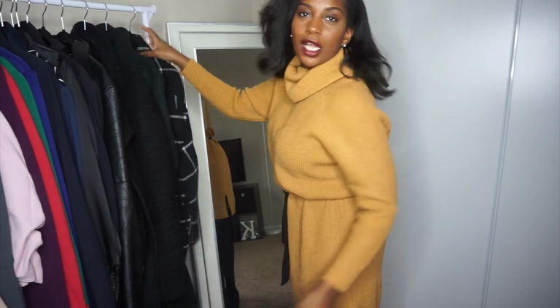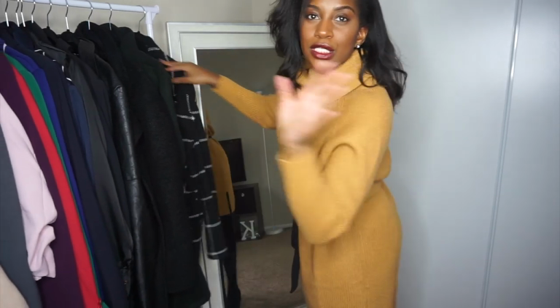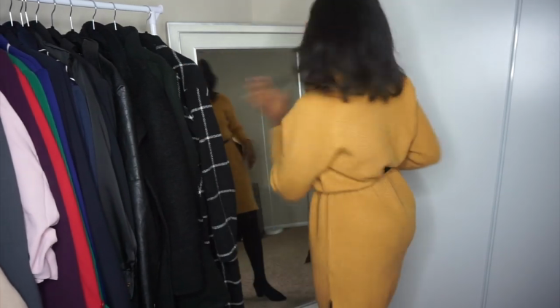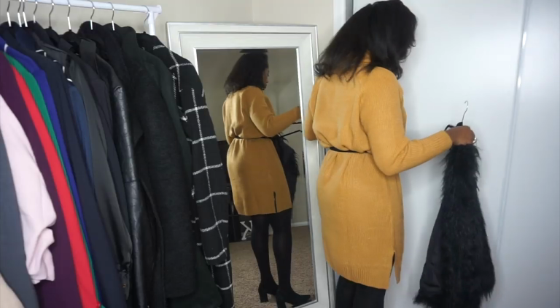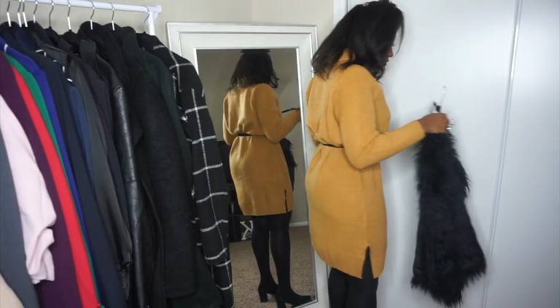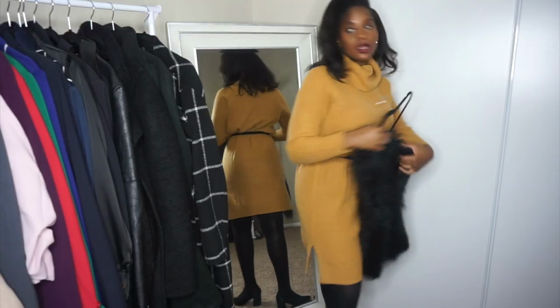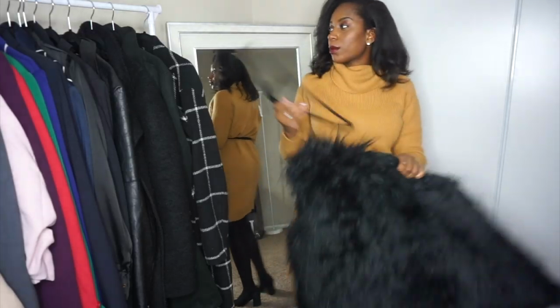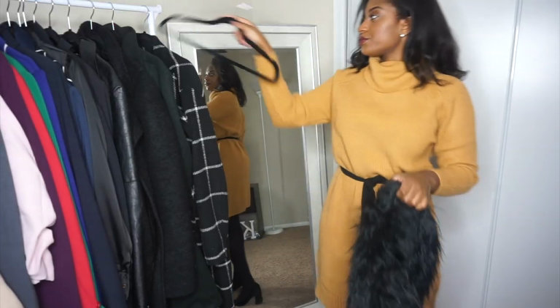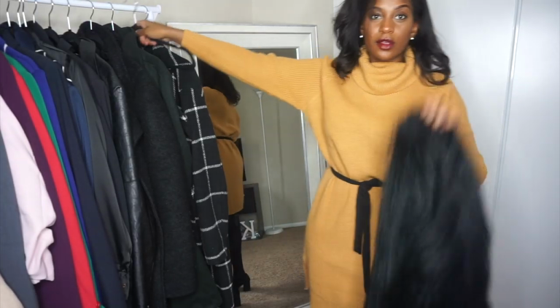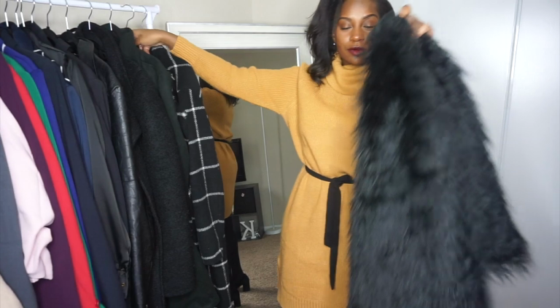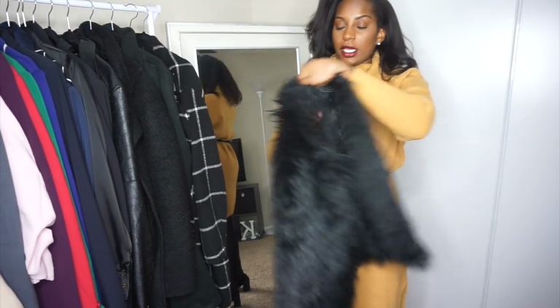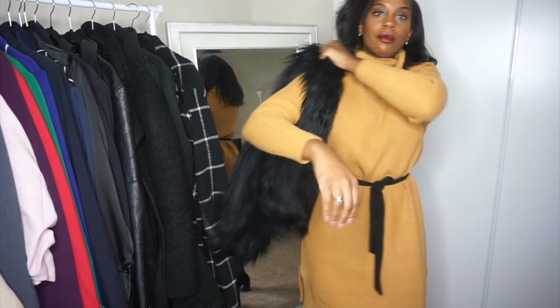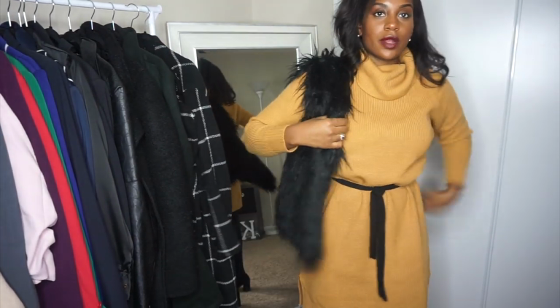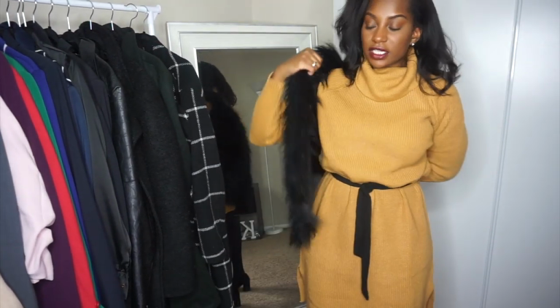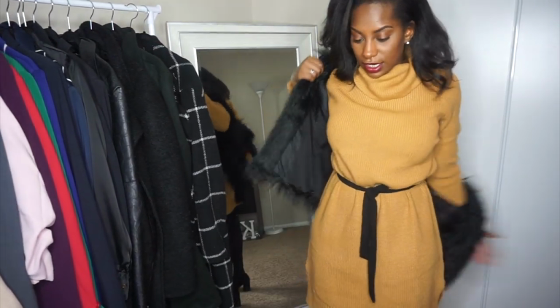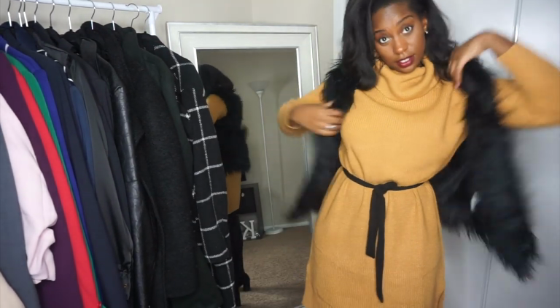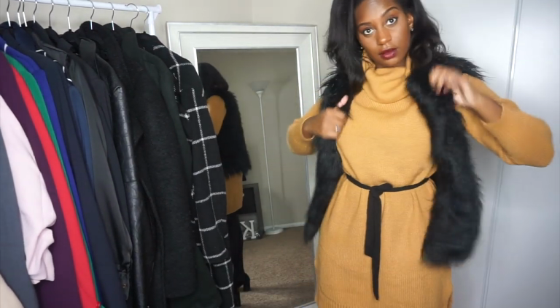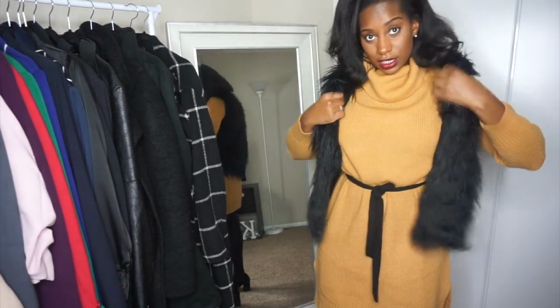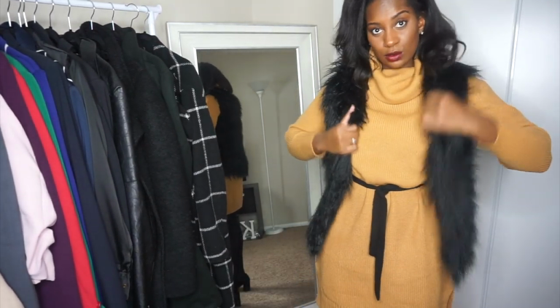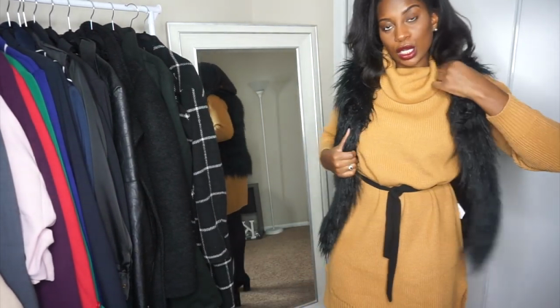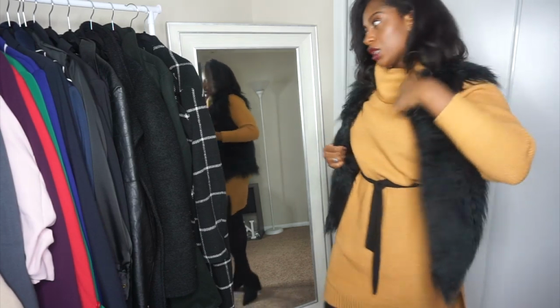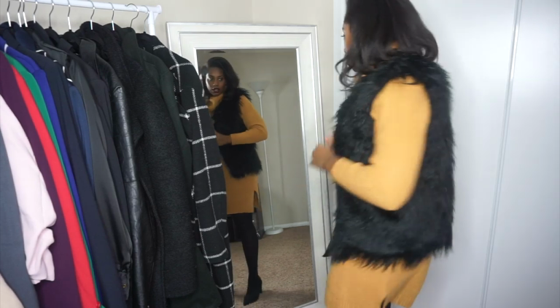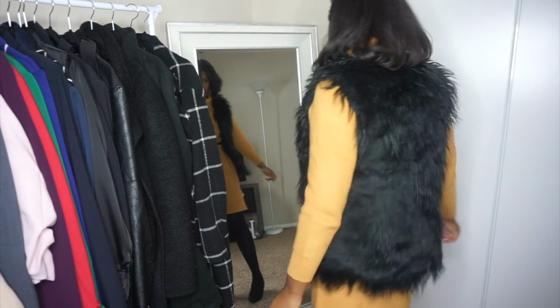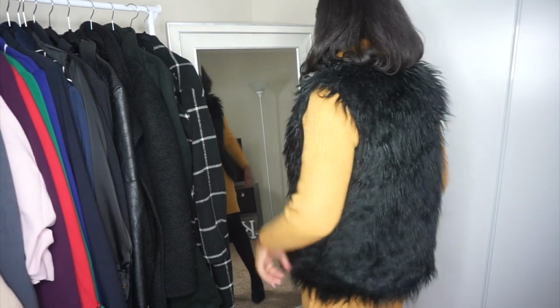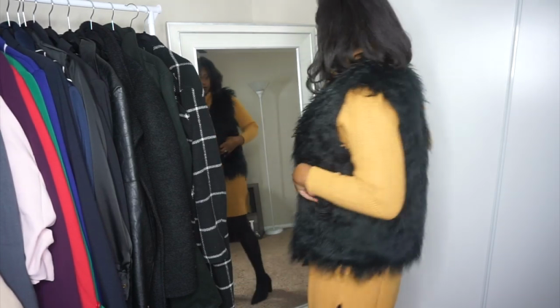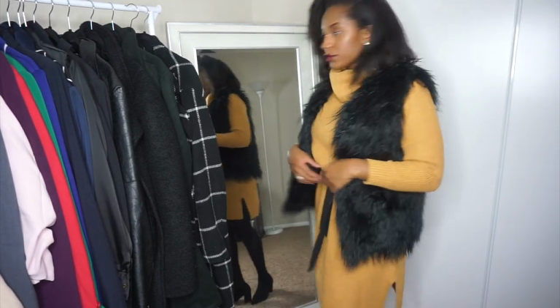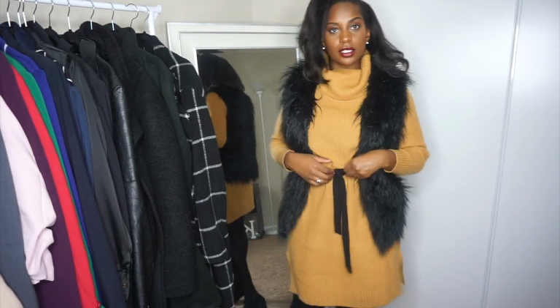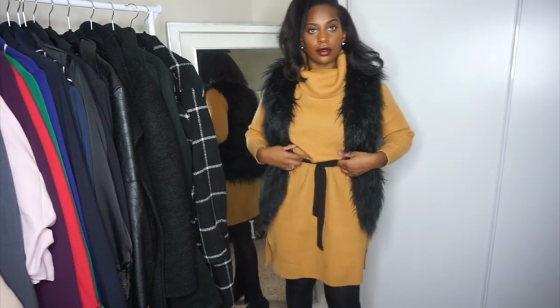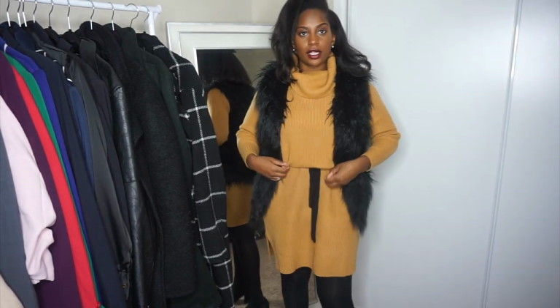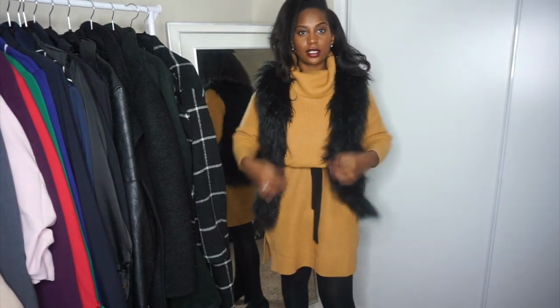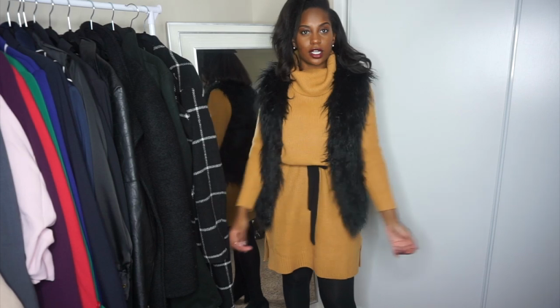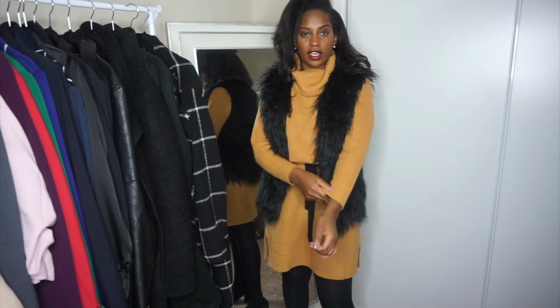Y'all remember when vests were like a big thing? We used to wear these vests all the time. I was trying to see what it looked like. That's kind of cute — what y'all think? With the vest?